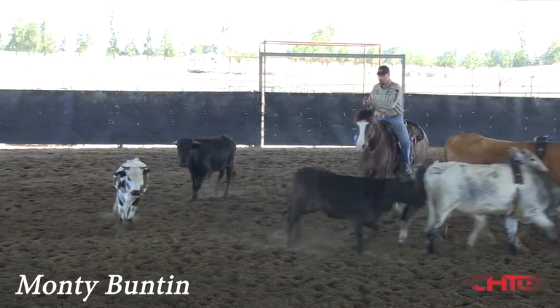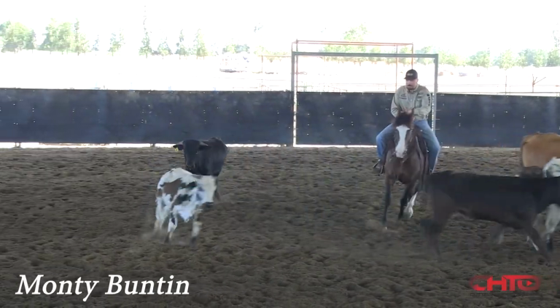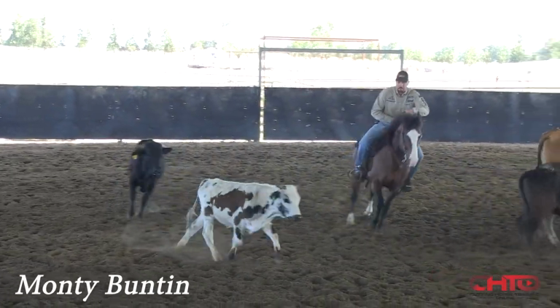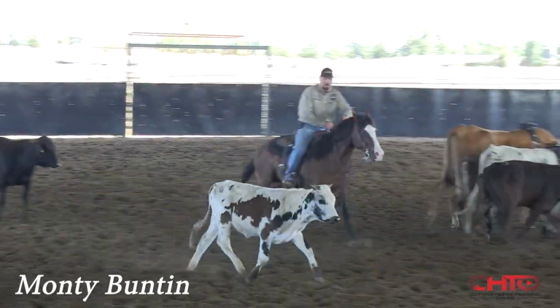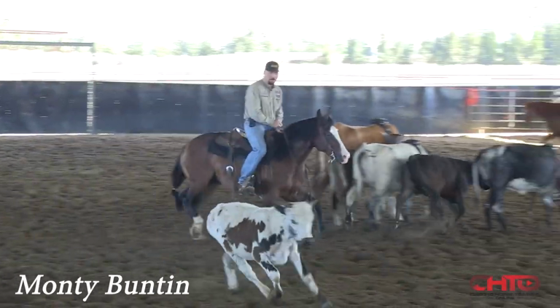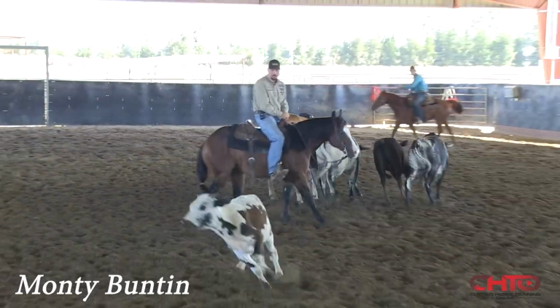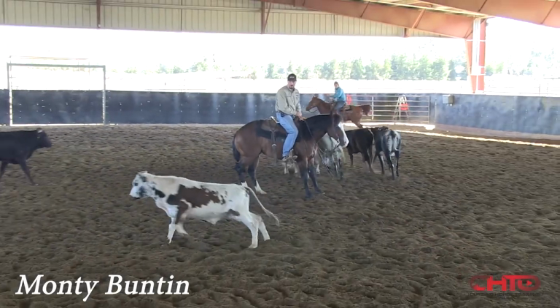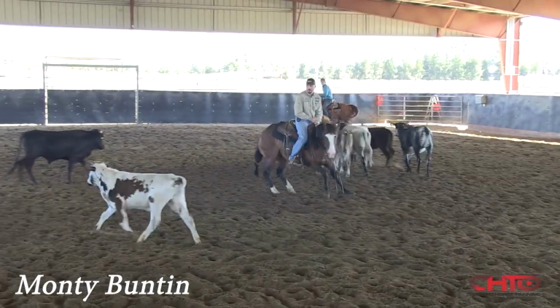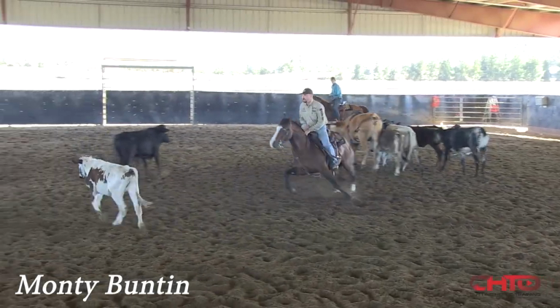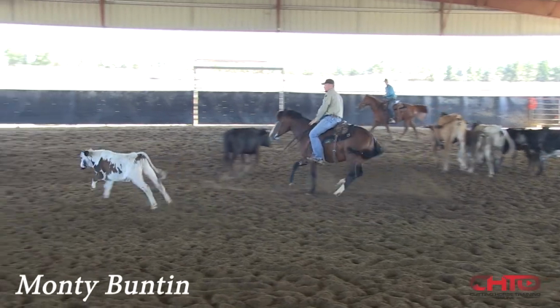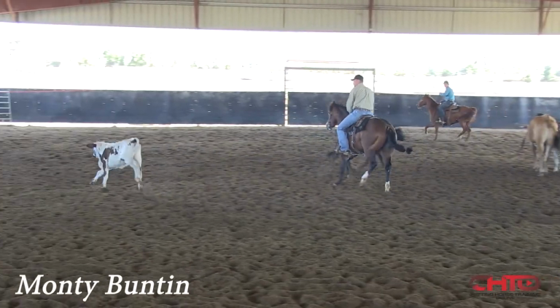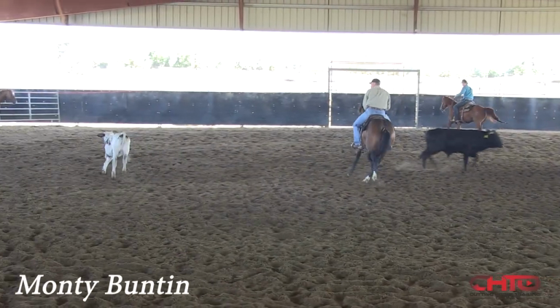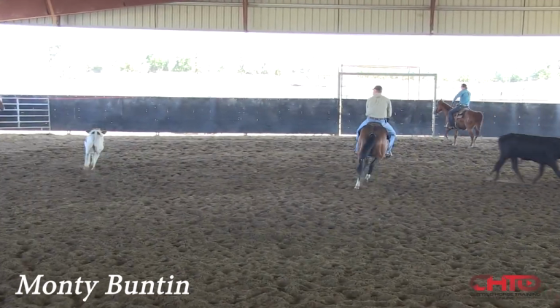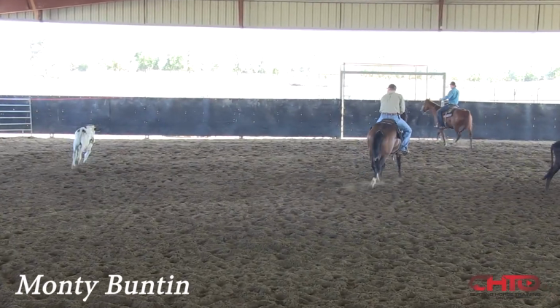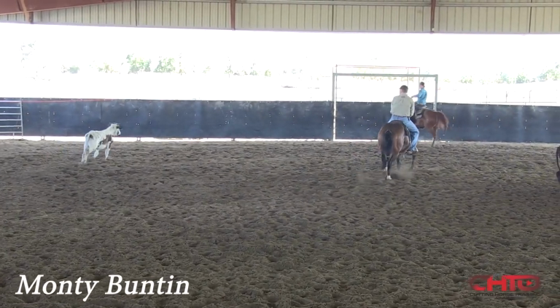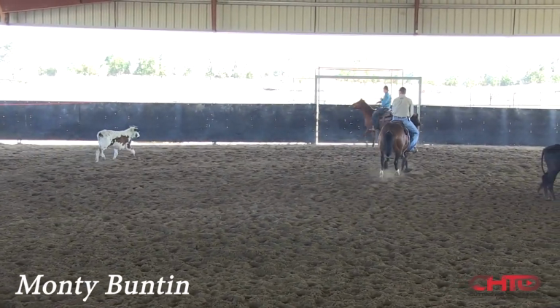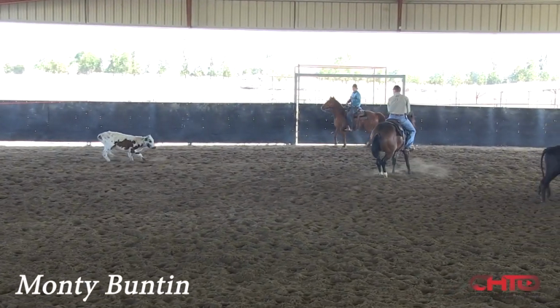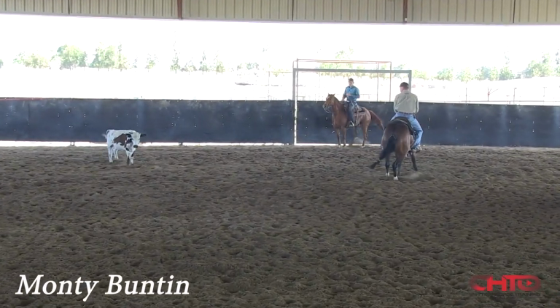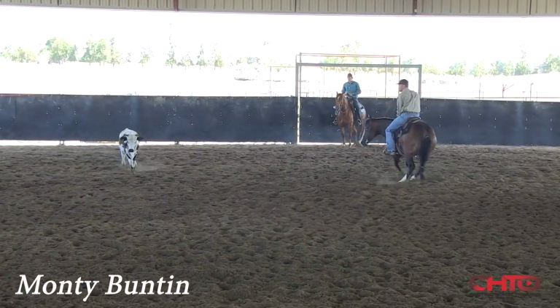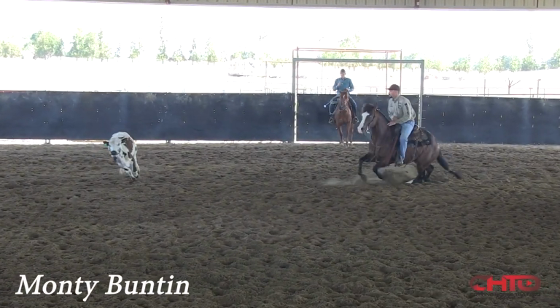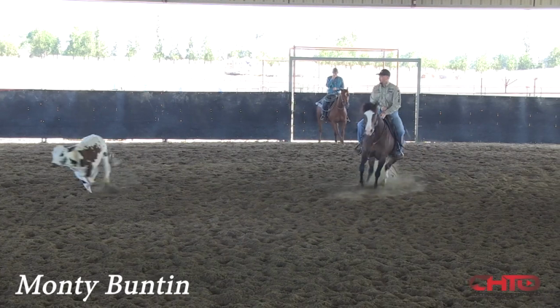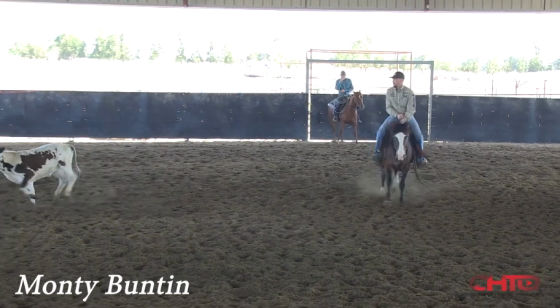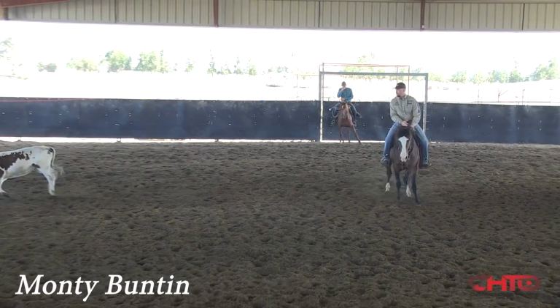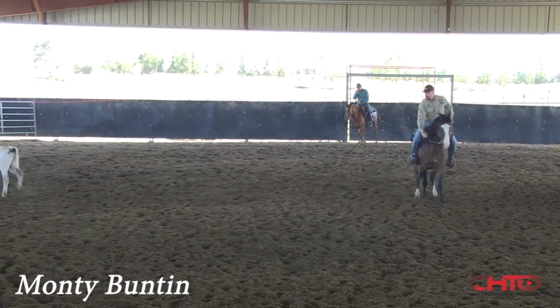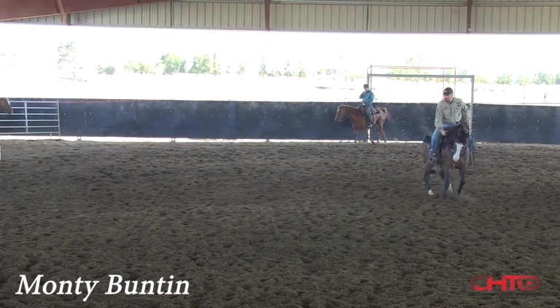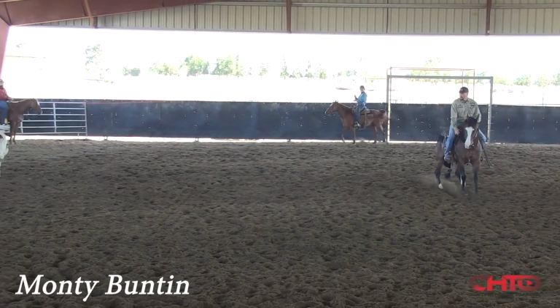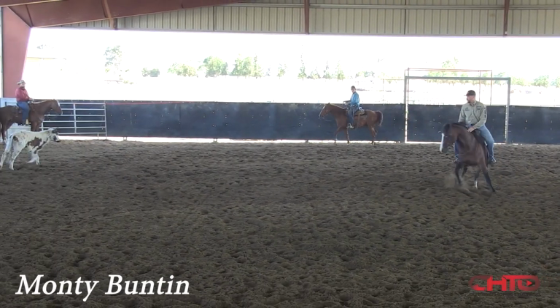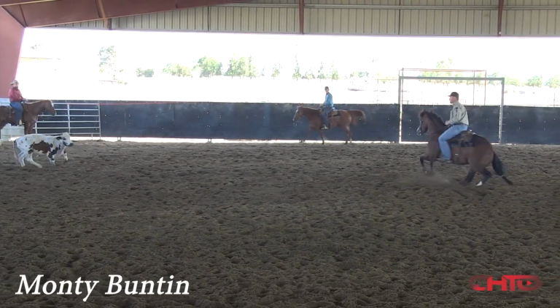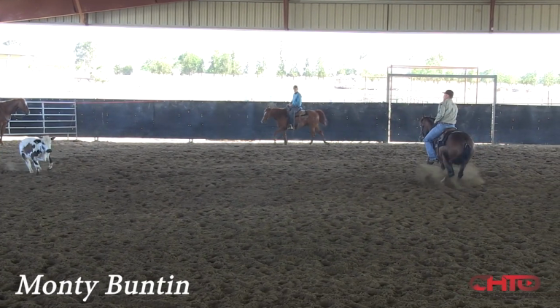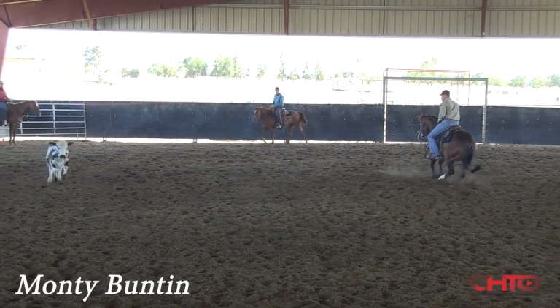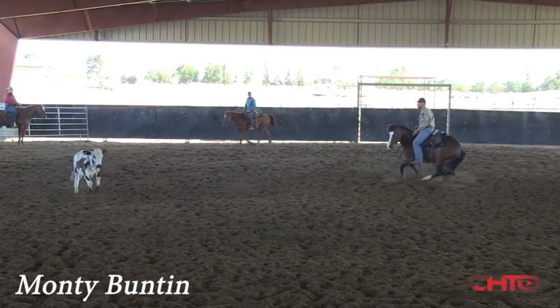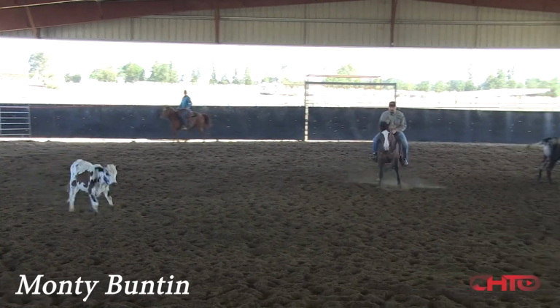Come up through here, I'm going to get my hand down, wait for him to make a mistake — almost help him there, he hung a little long. Little bit of pressure to transfer his weight onto his butt, release.